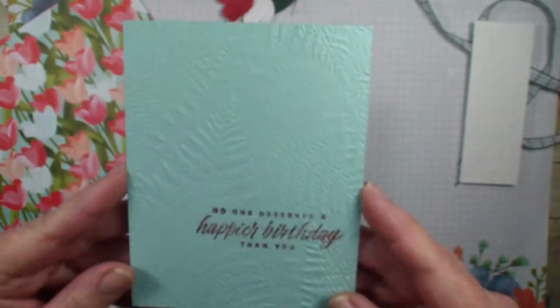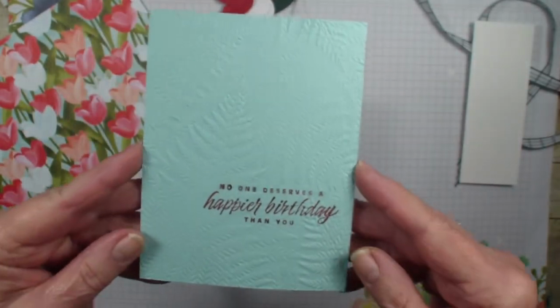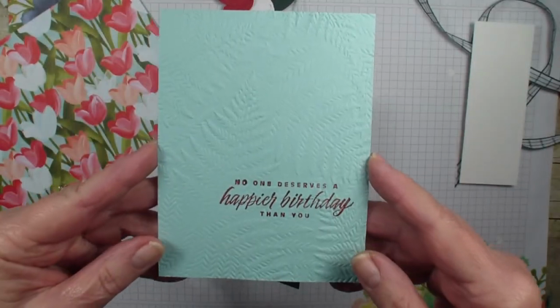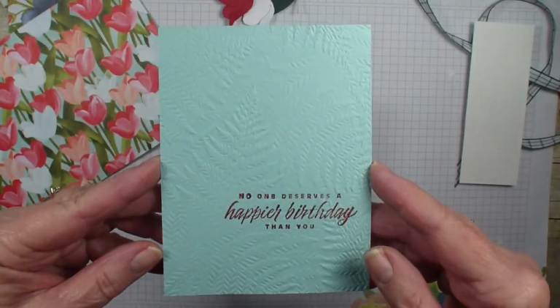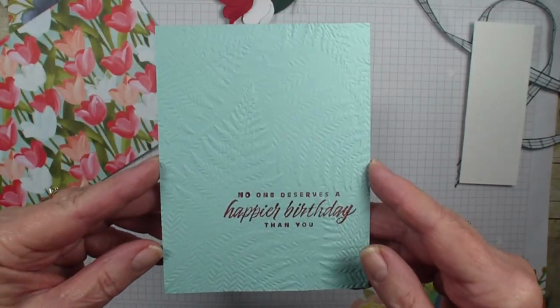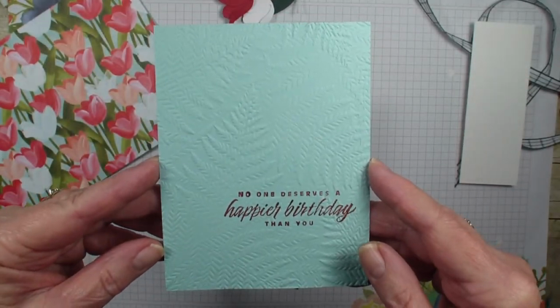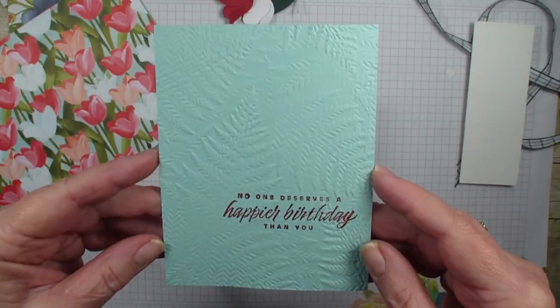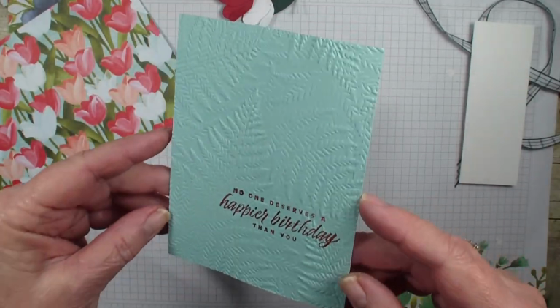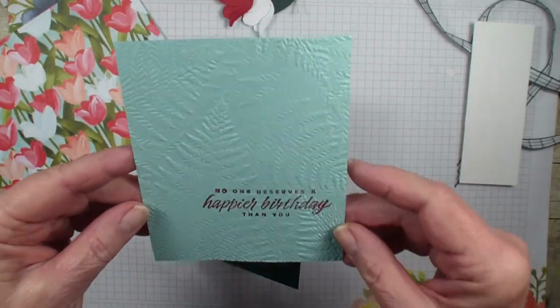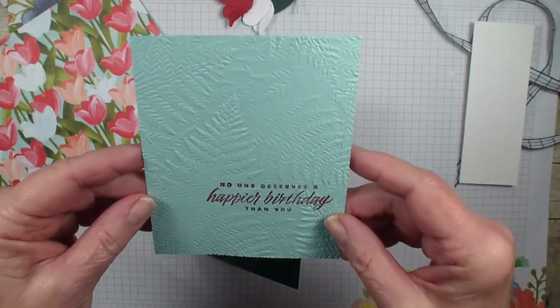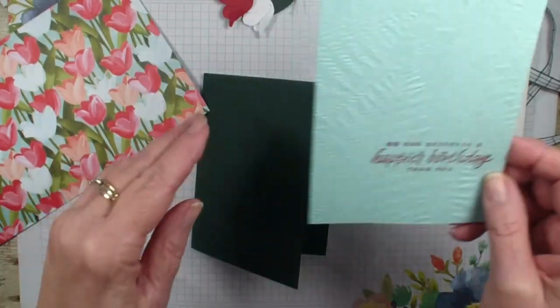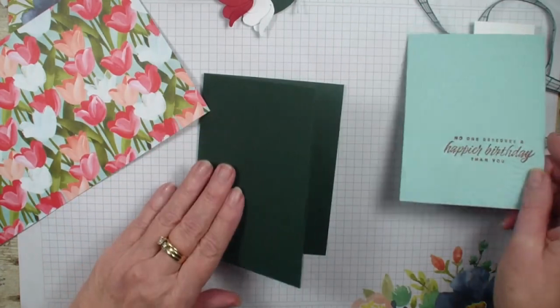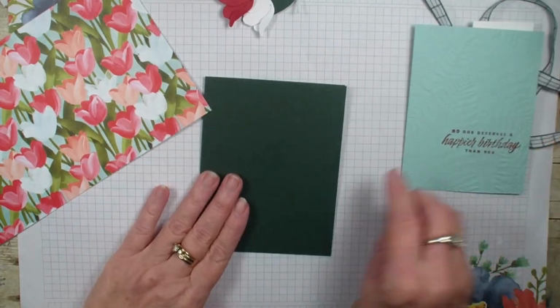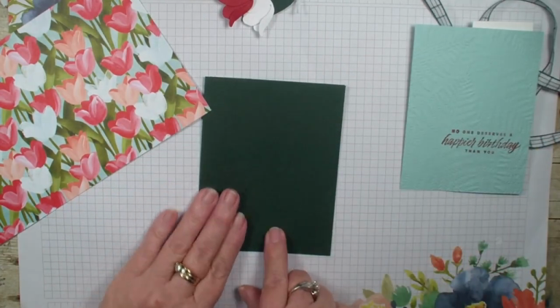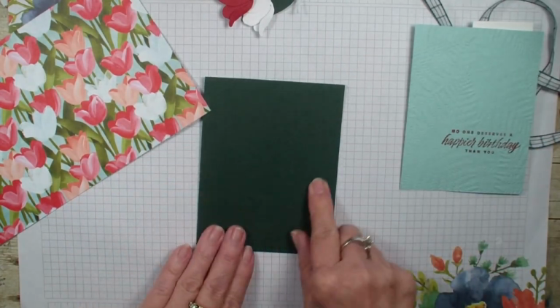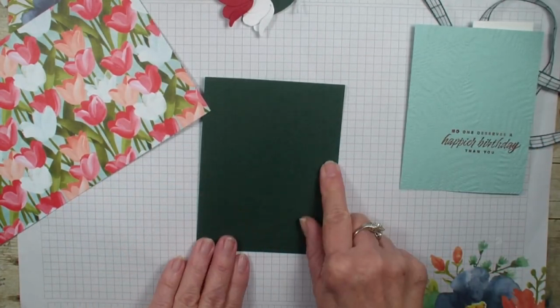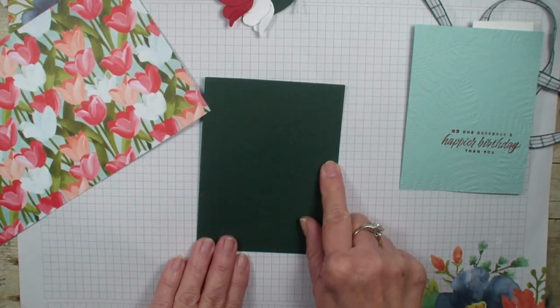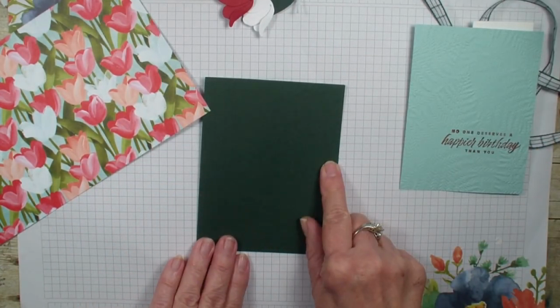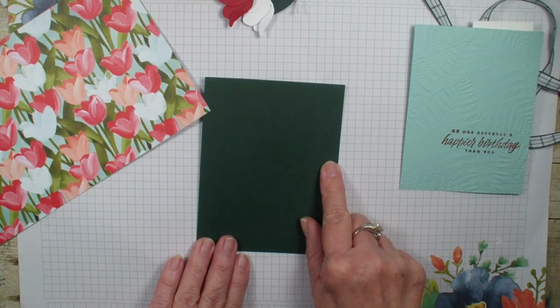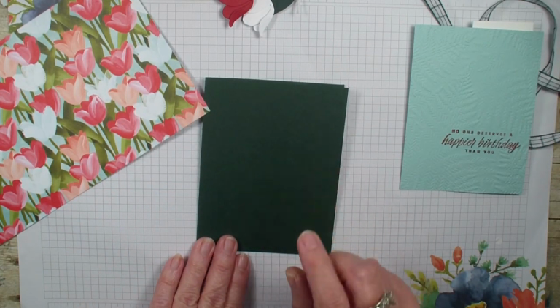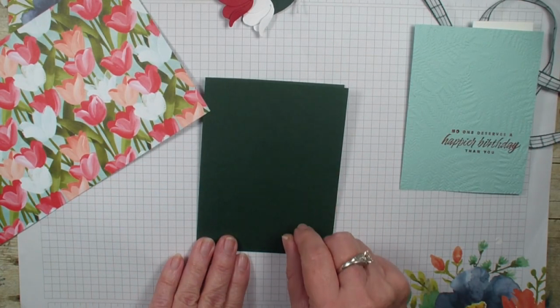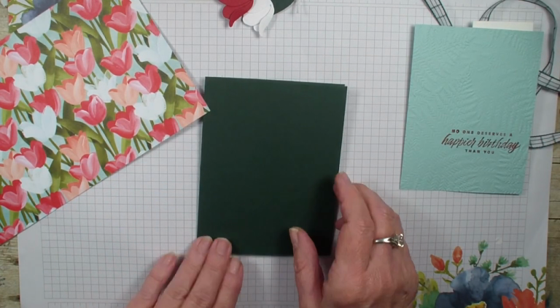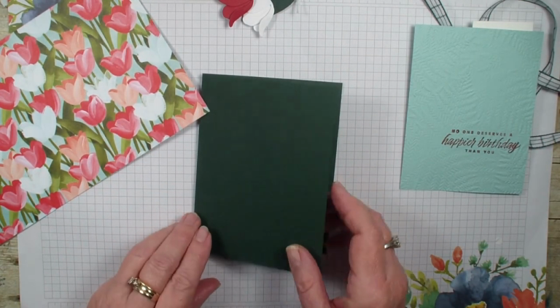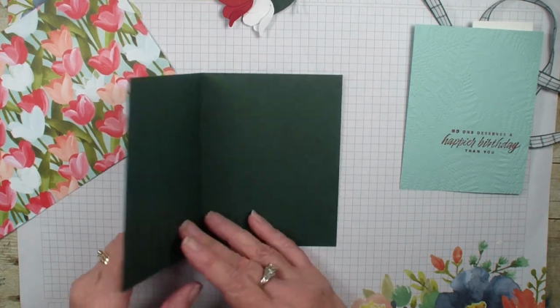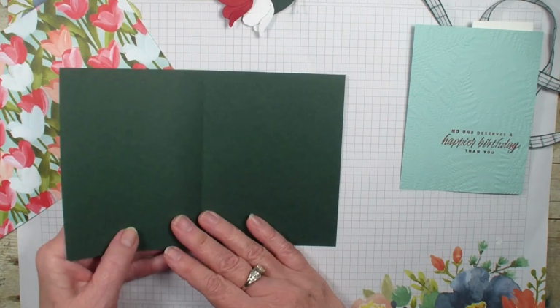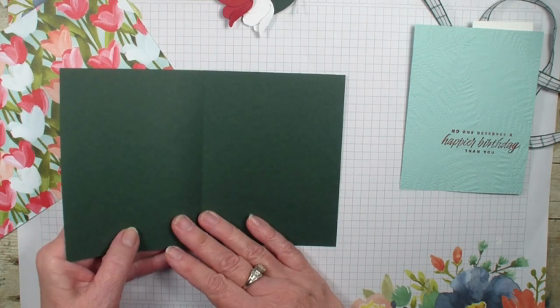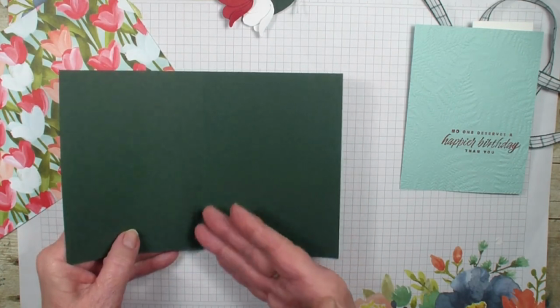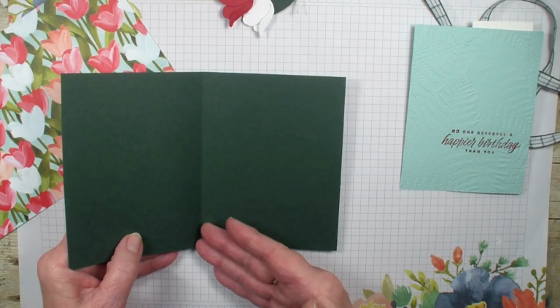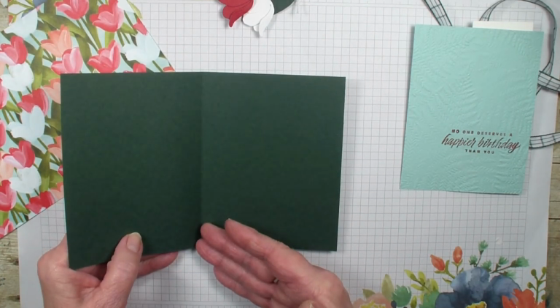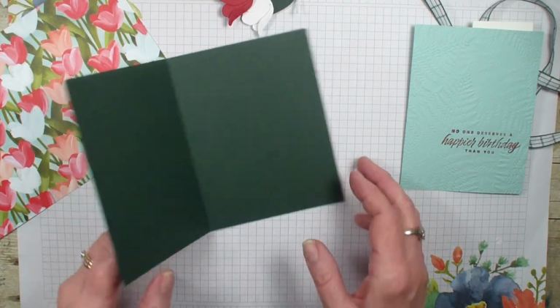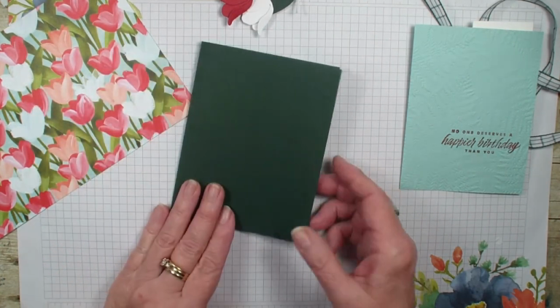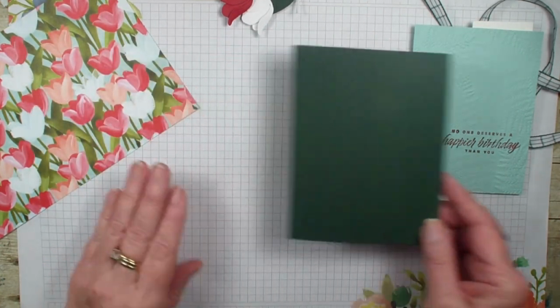This will be found in our new annual catalog coming up on the first of May. I then have a piece of Evening Evergreen. This measures five and a half by eight and a half, and I've already scored it at the four and a quarter.